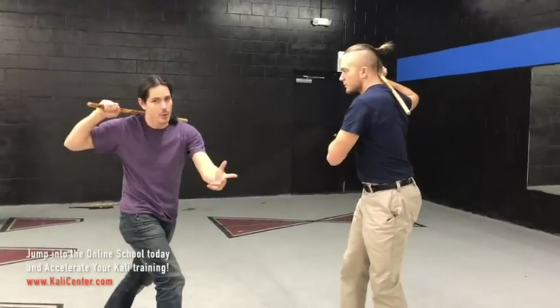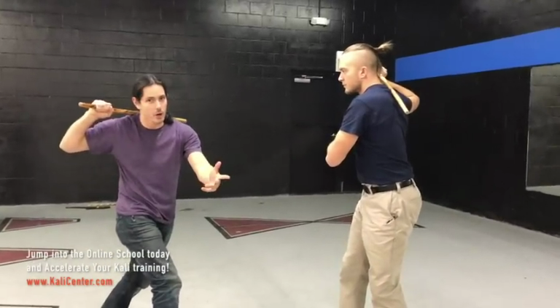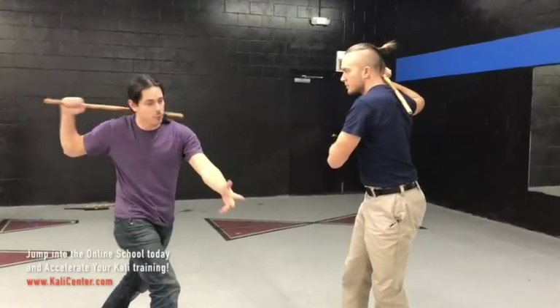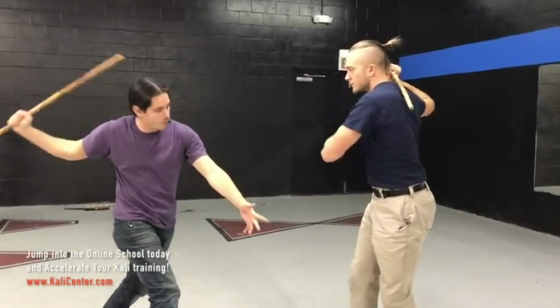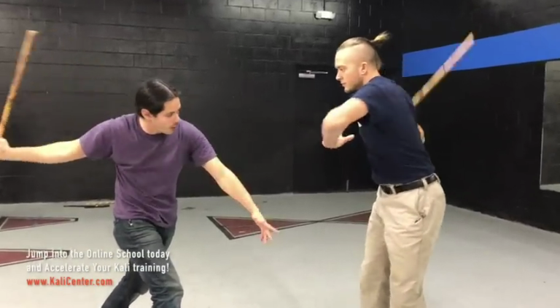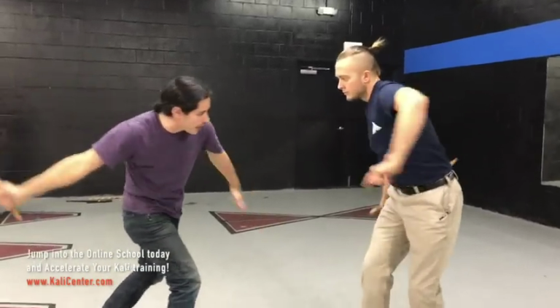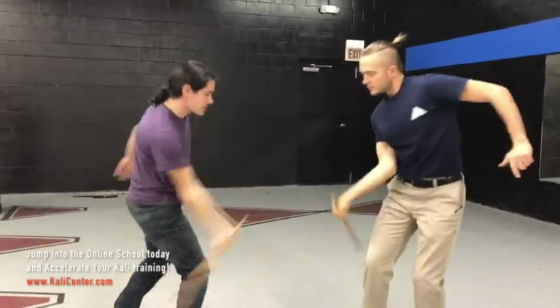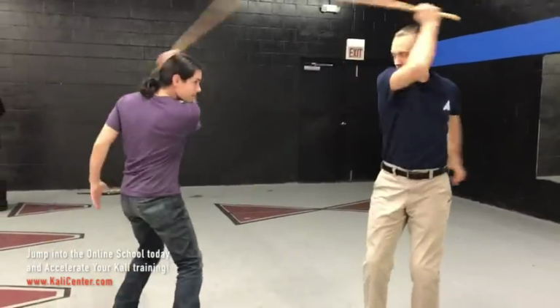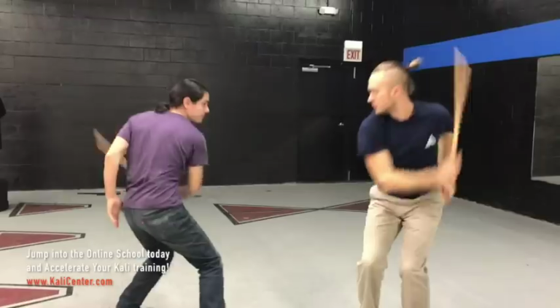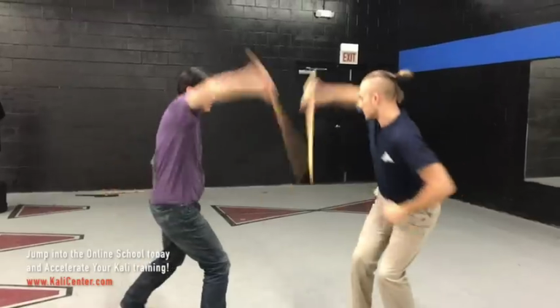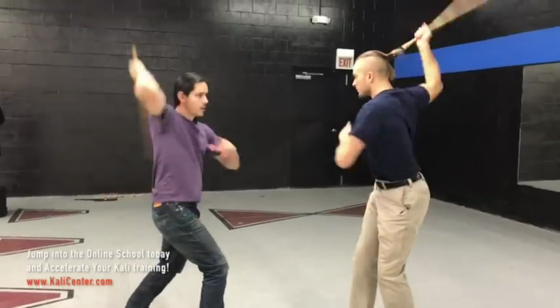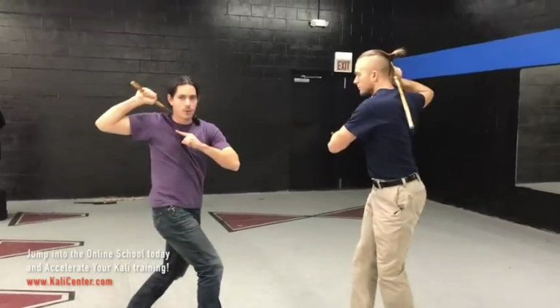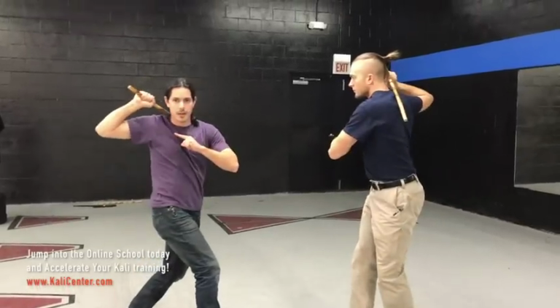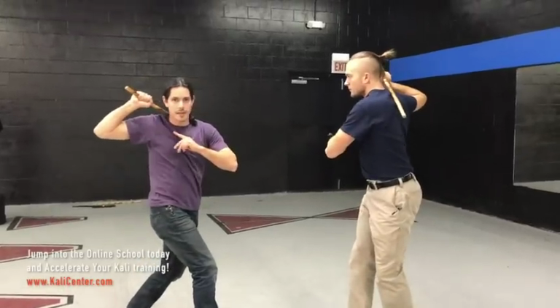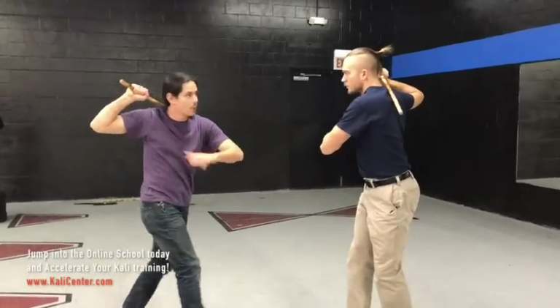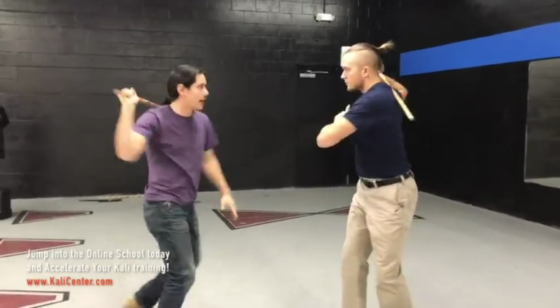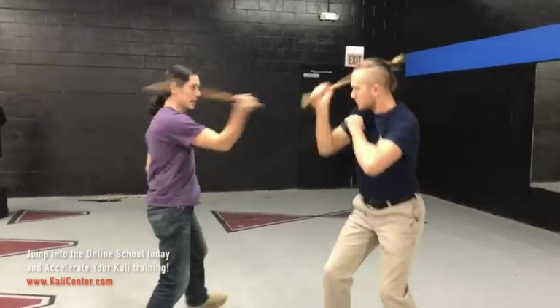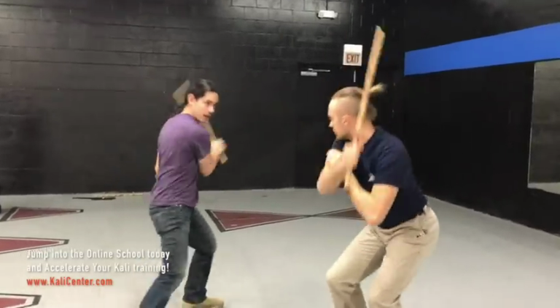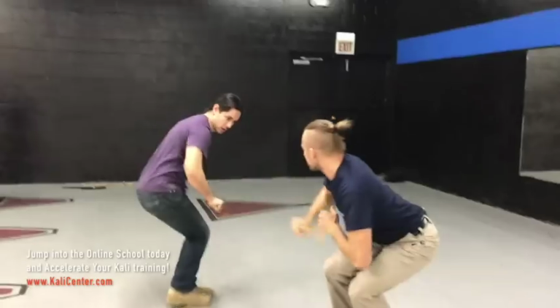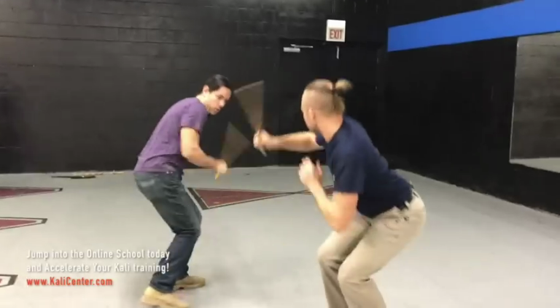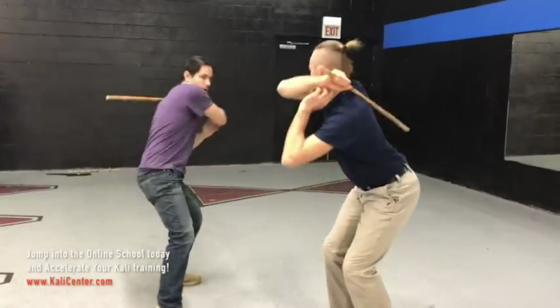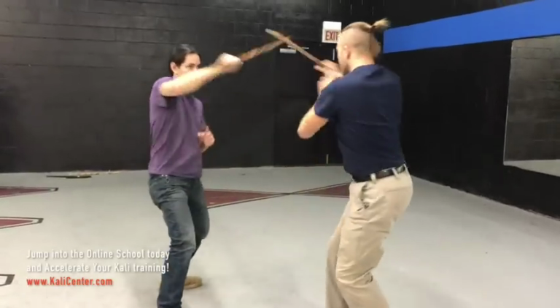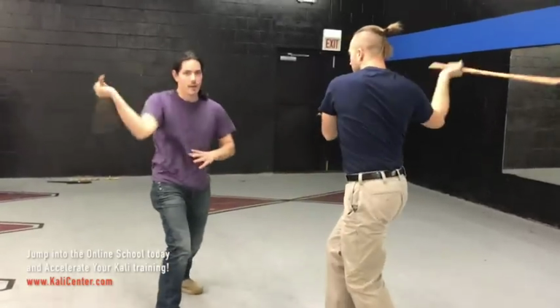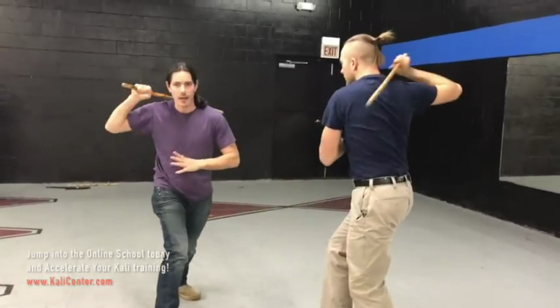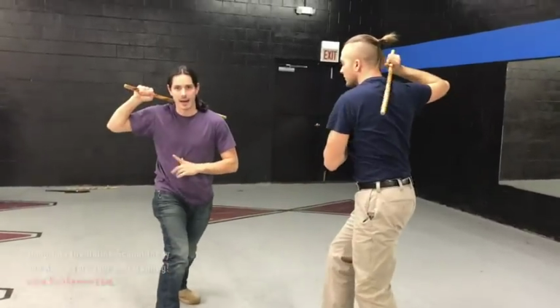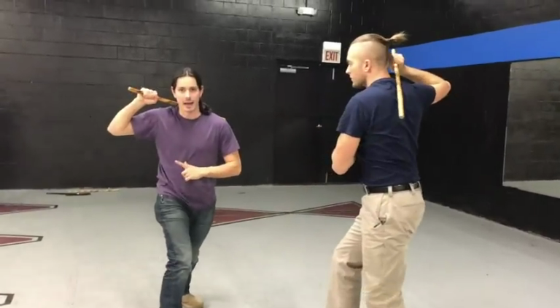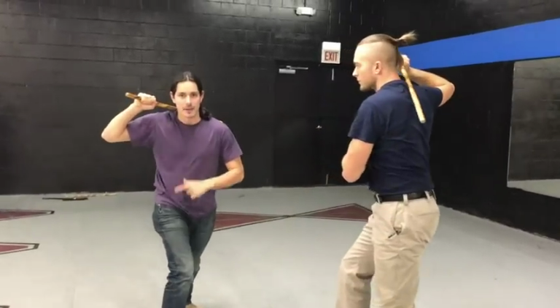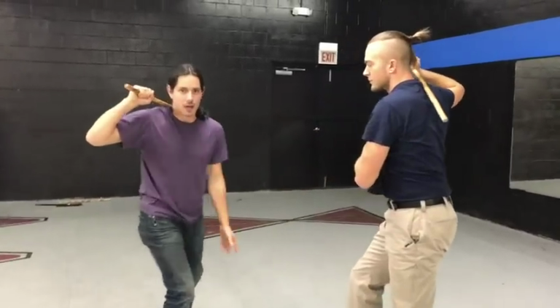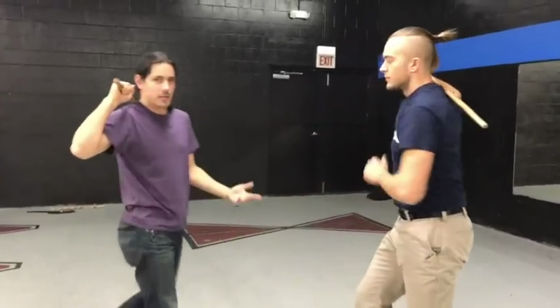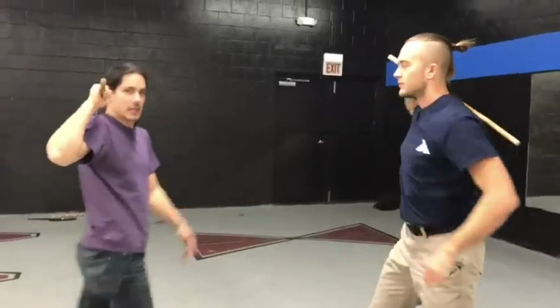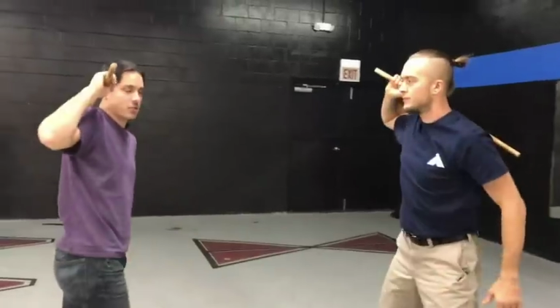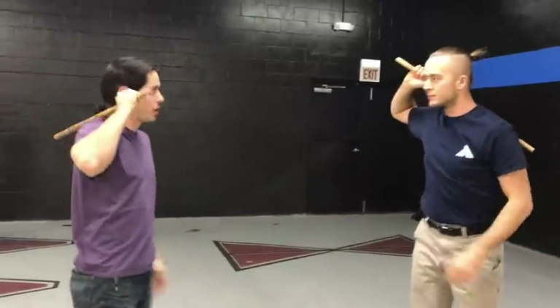Then we're gonna go three and four up to X. Then end that out with a high, a low, and a high. That's the drill.